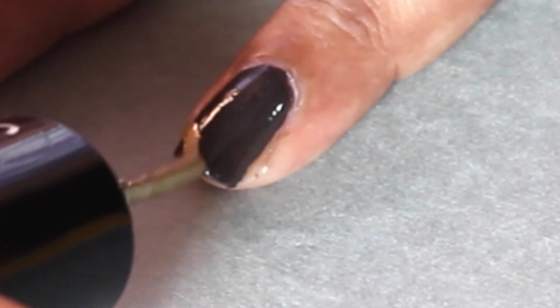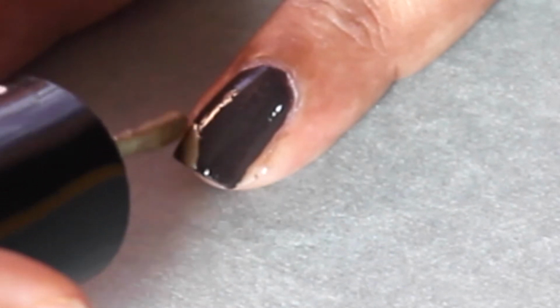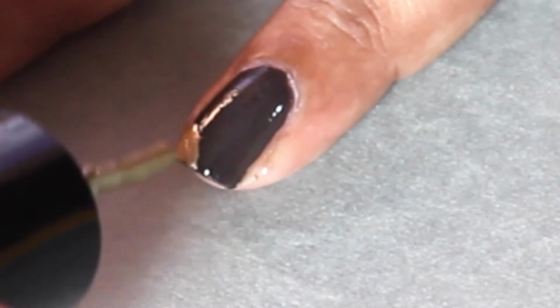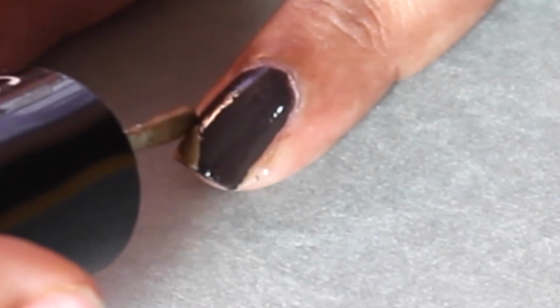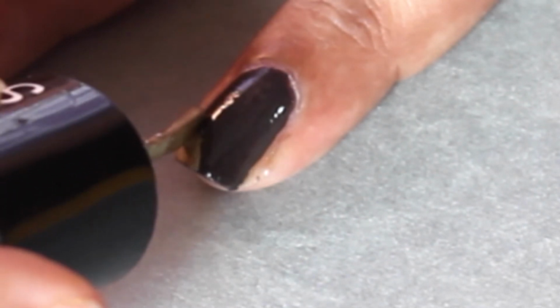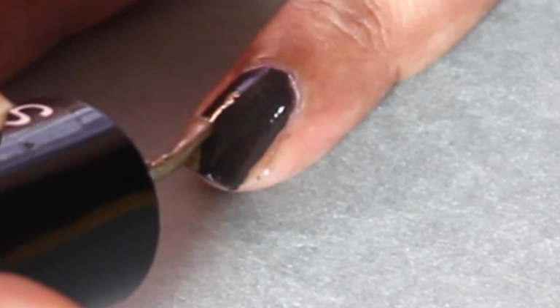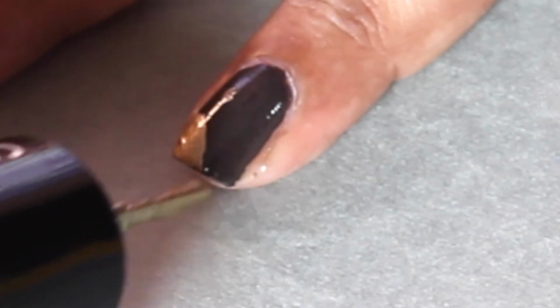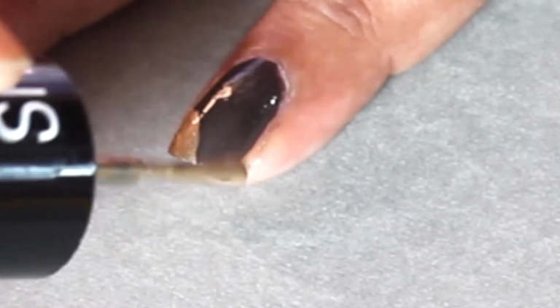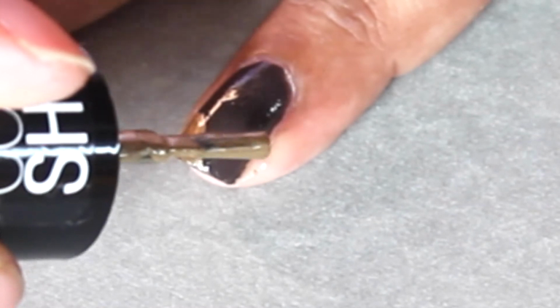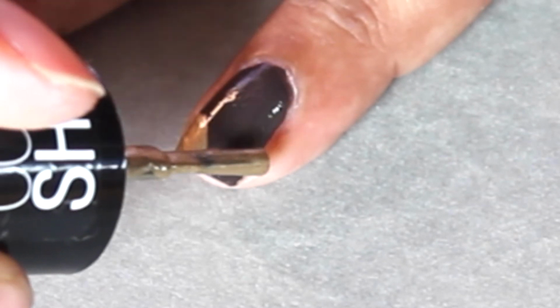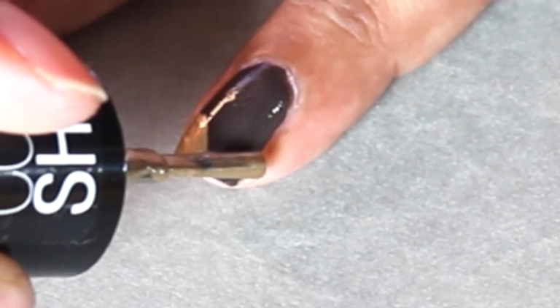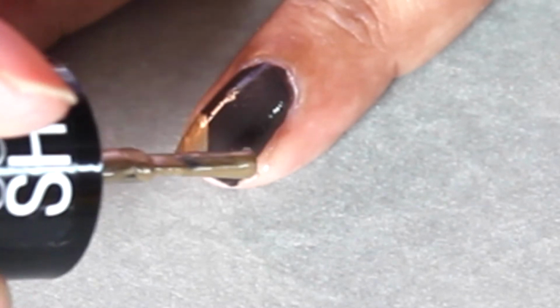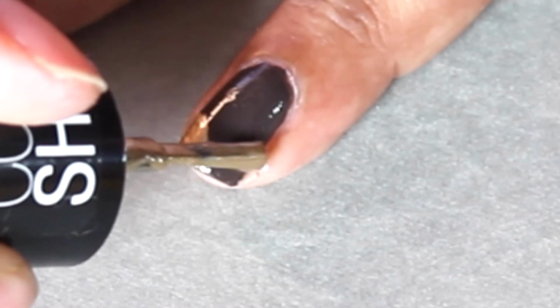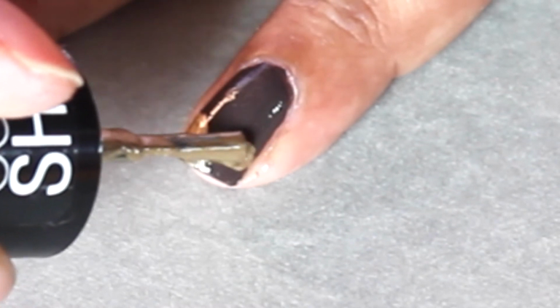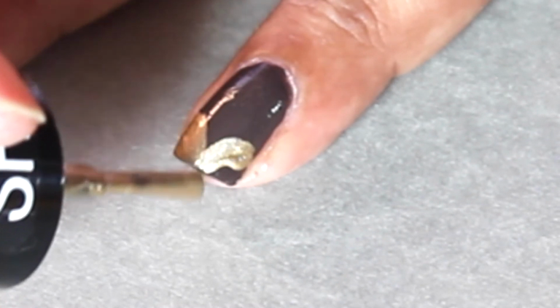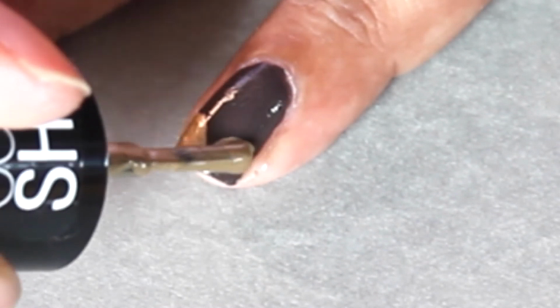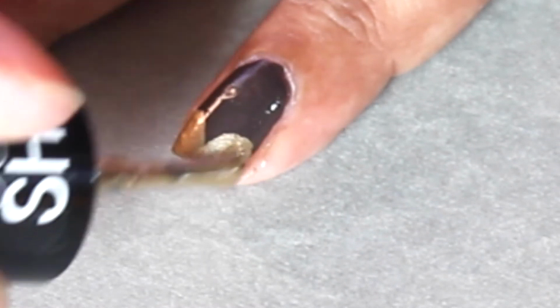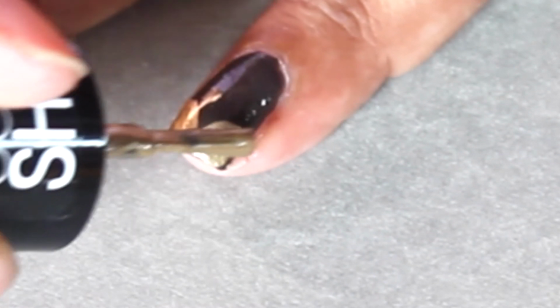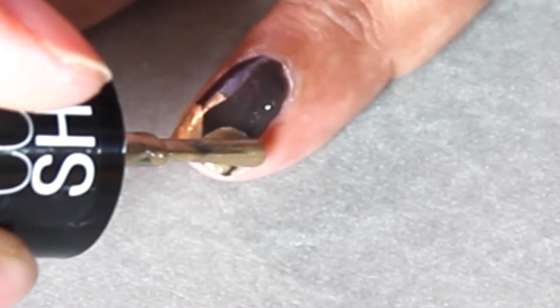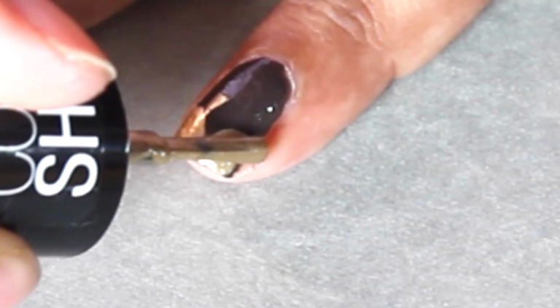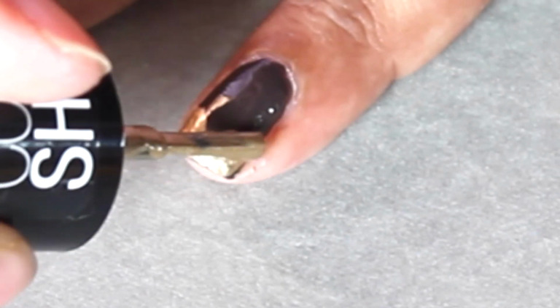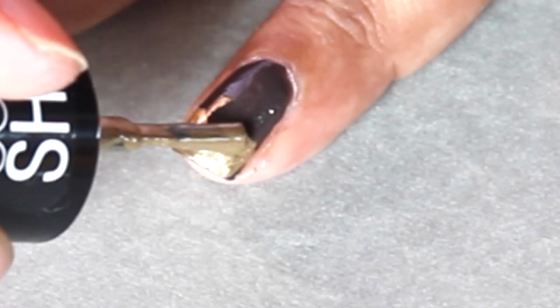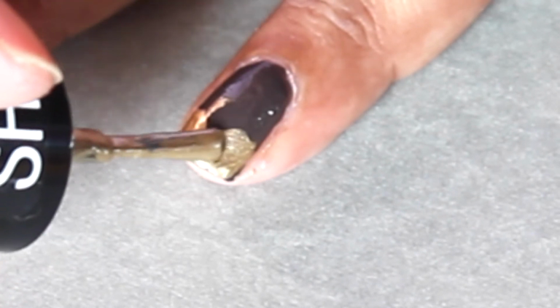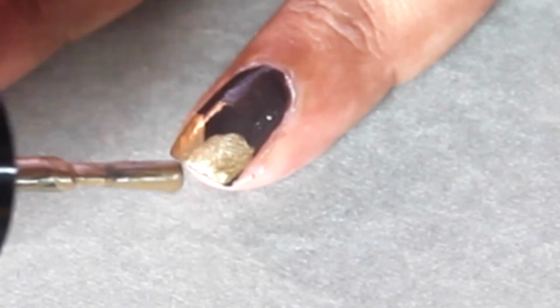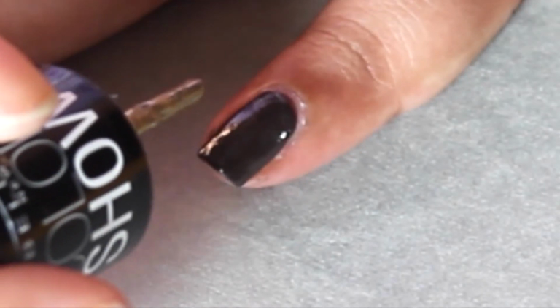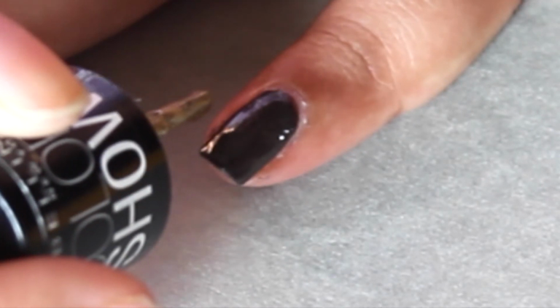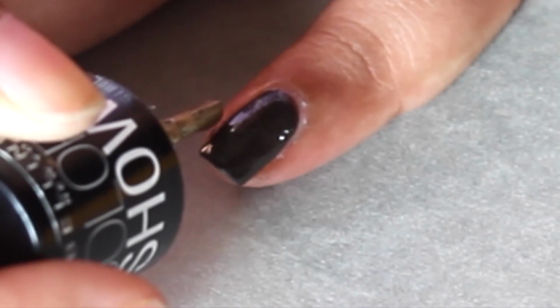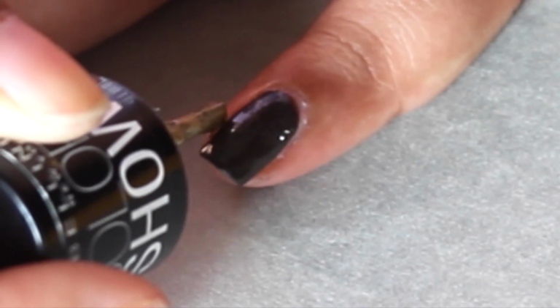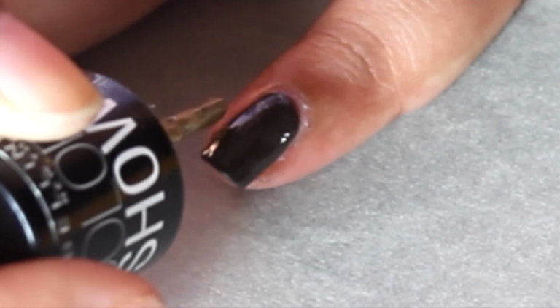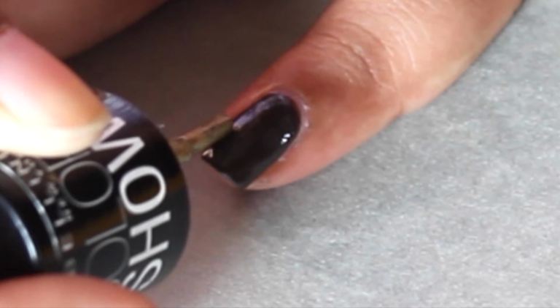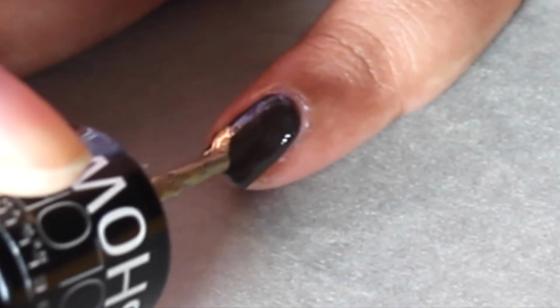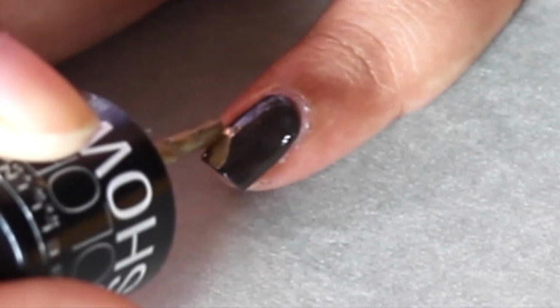Pull the brush from the sides of your nail like so. I'm going to do this on all my nails, leaving the middle finger.